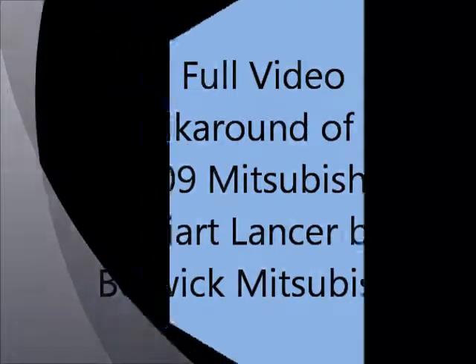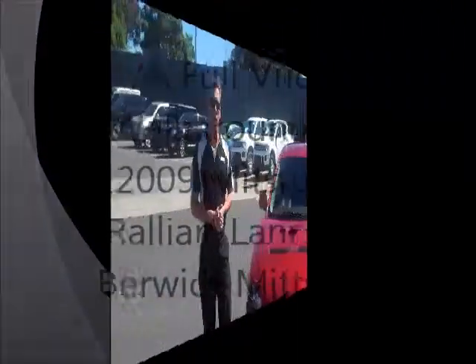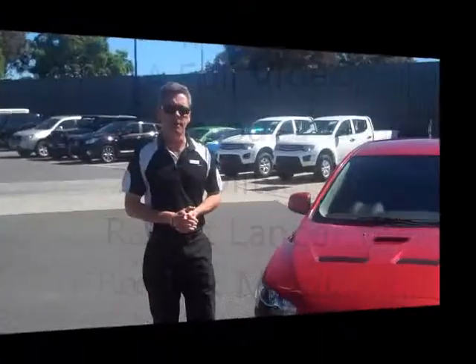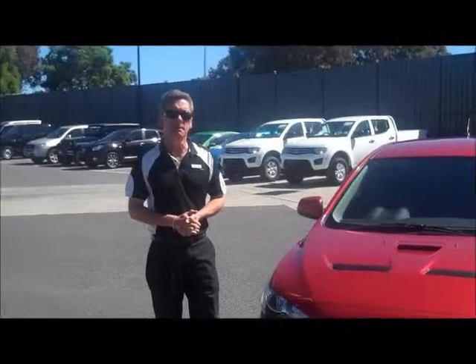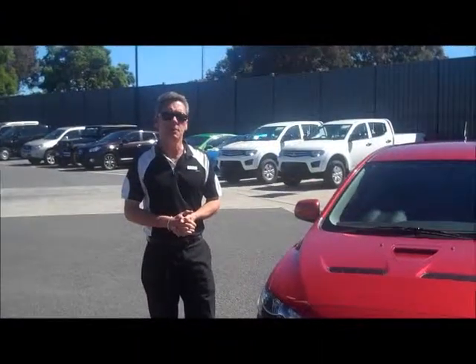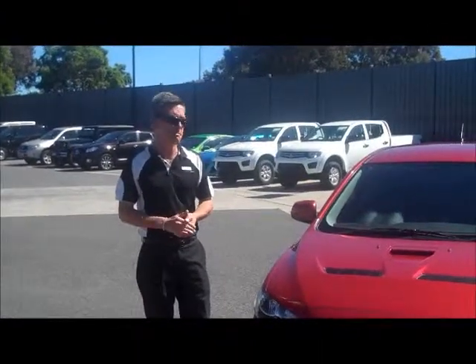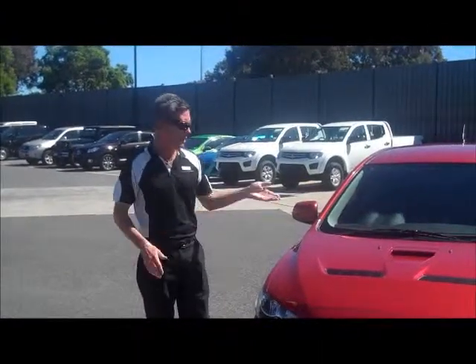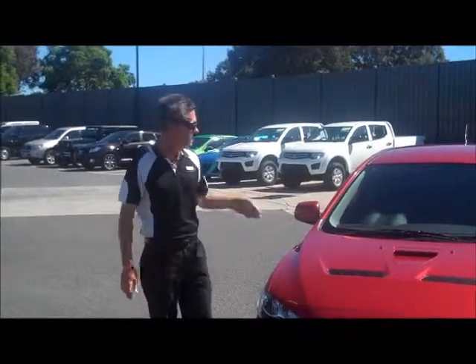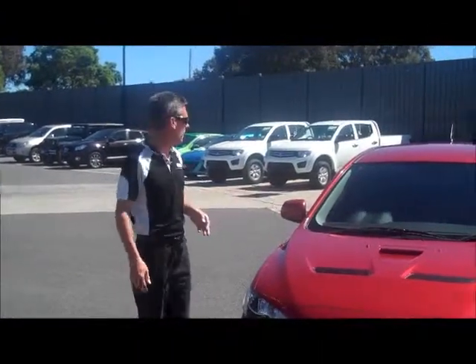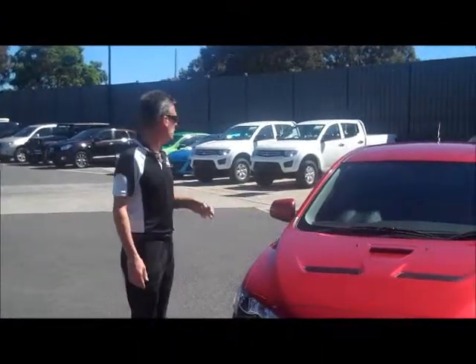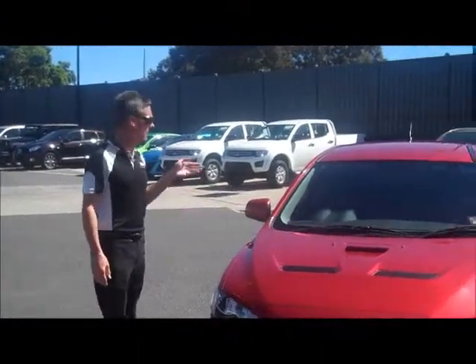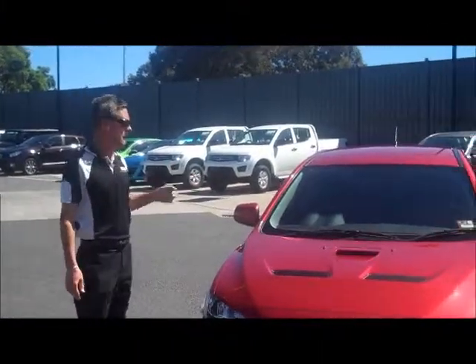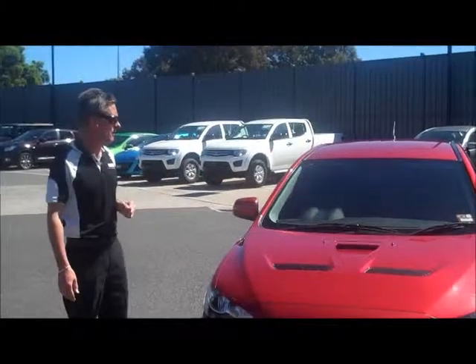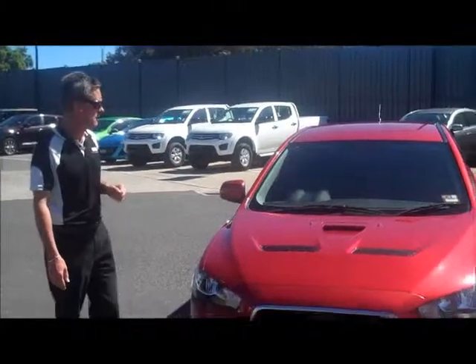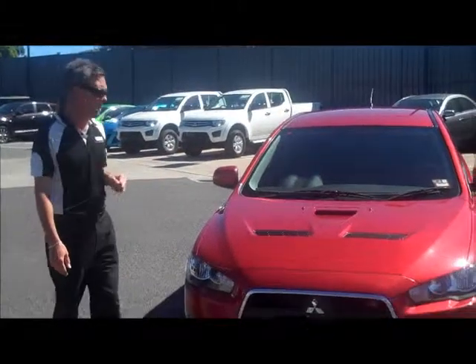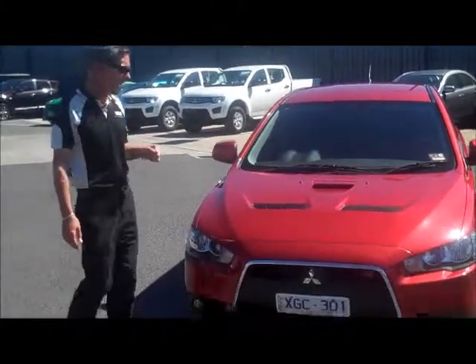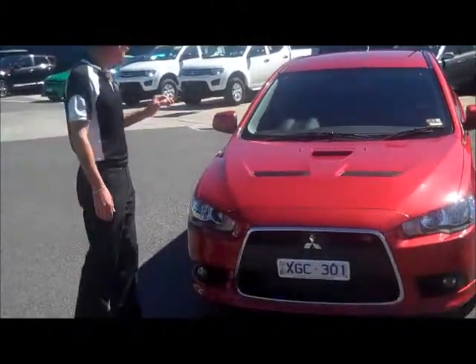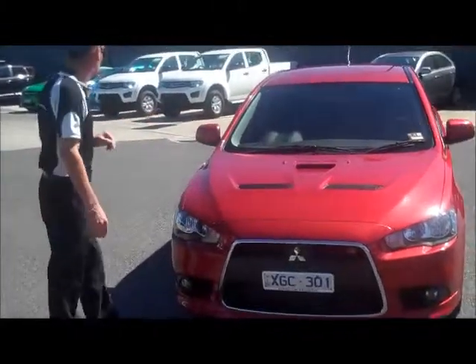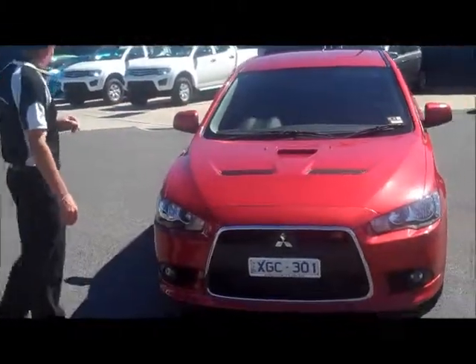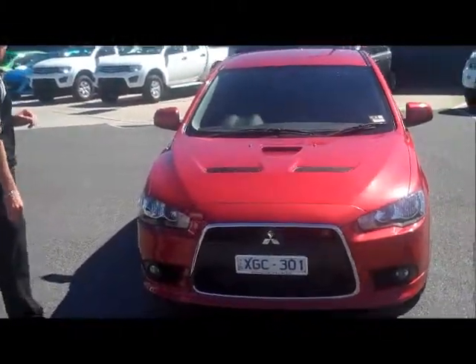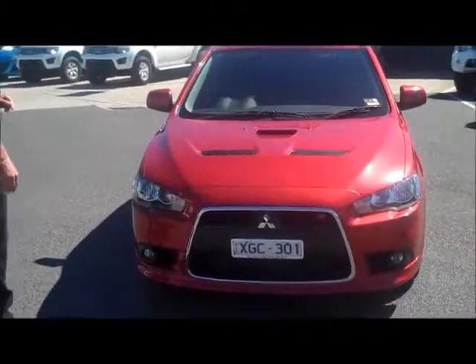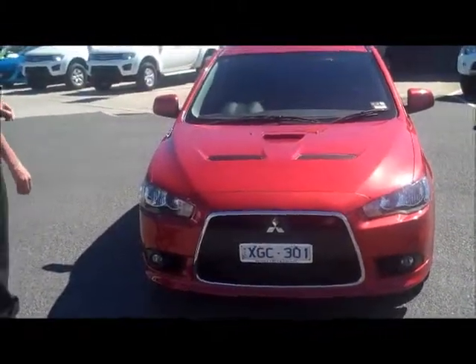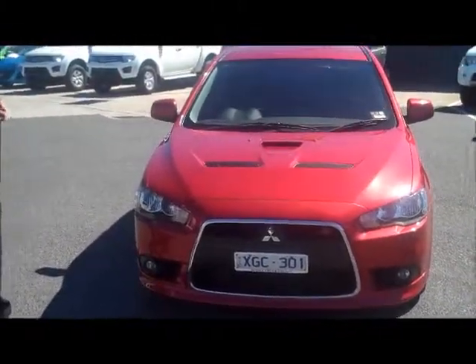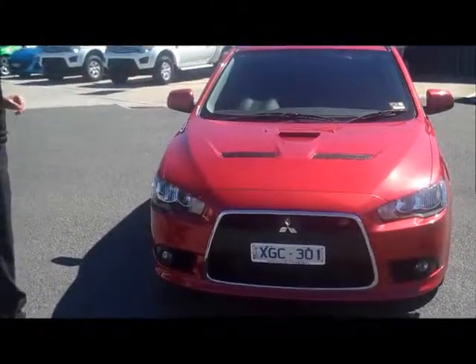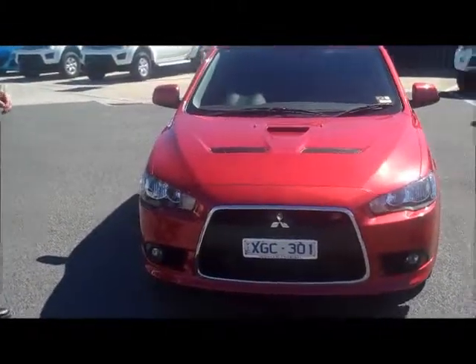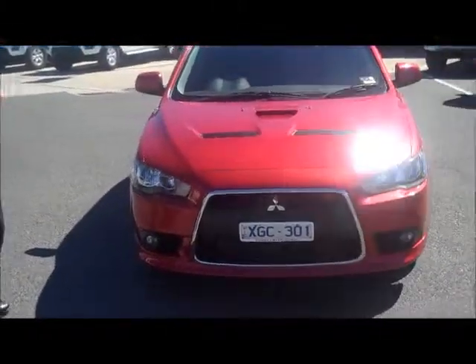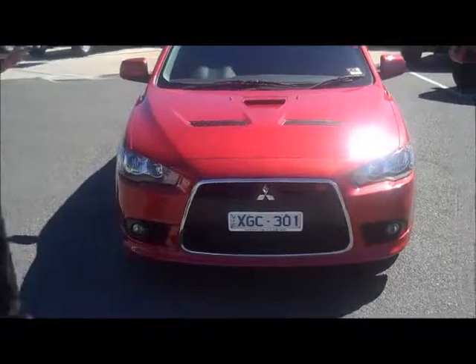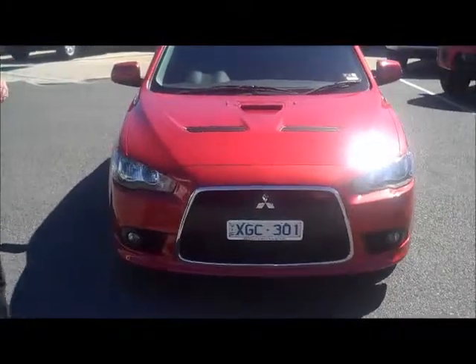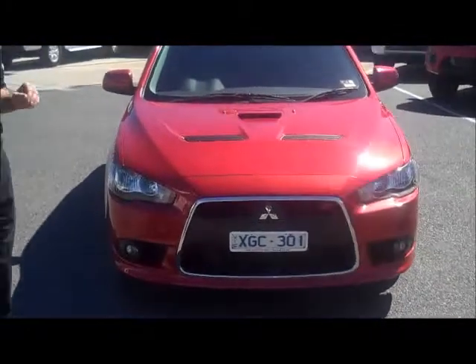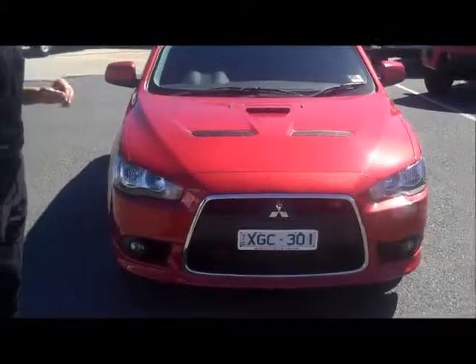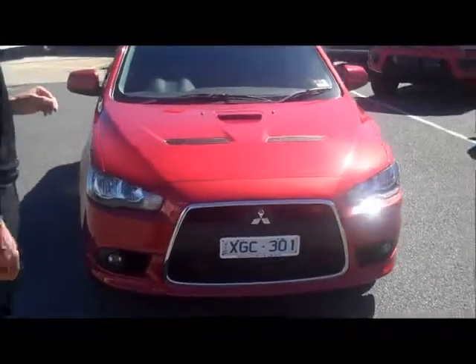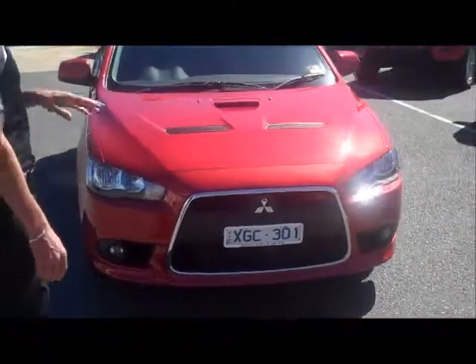Welcome to Berwick Mitsubishi. My name's Mark and I'd like to take you for a tour around our 2009 Mitsubishi Rally Art Lancer Hatch, one of the performance cars in the Mitsubishi range.